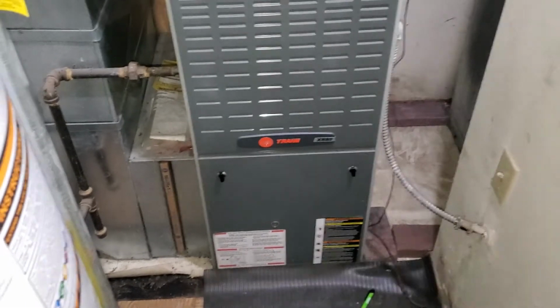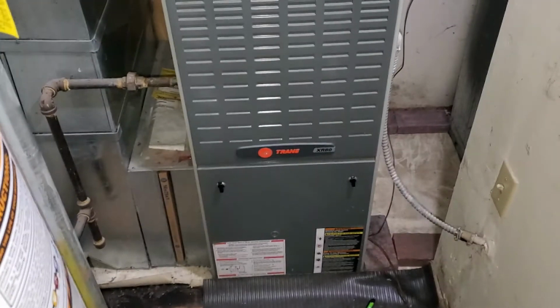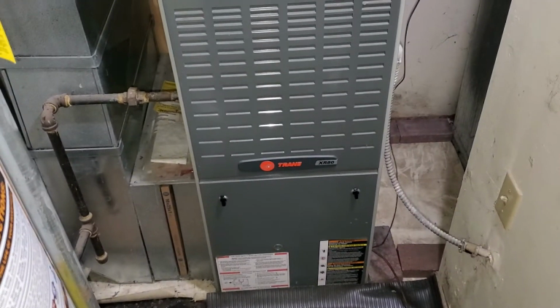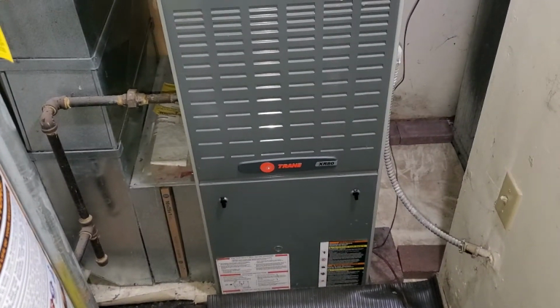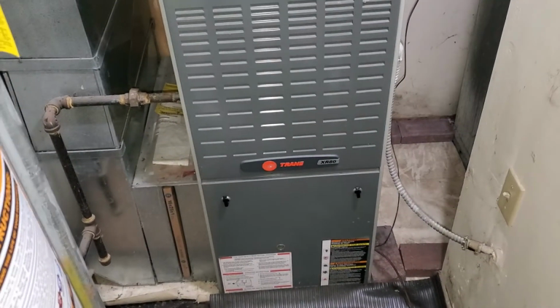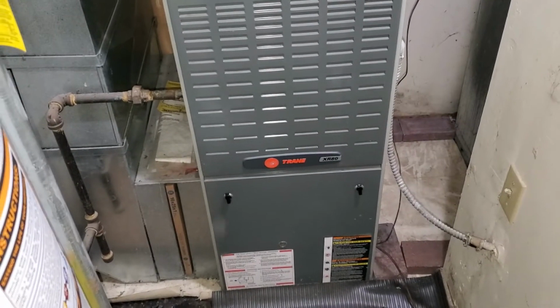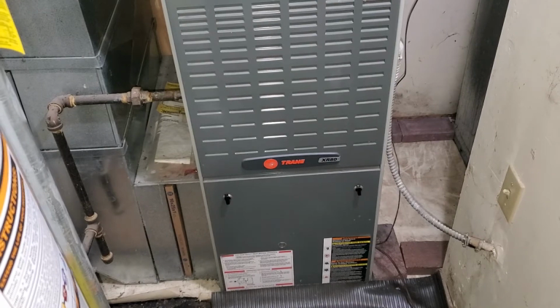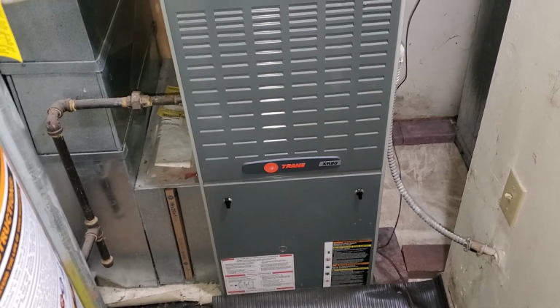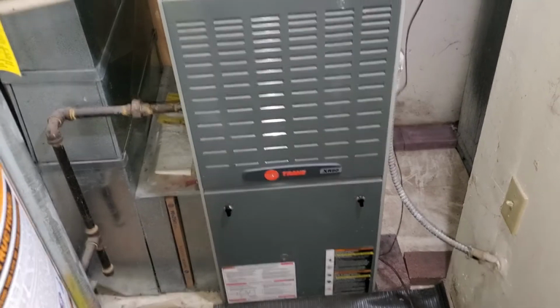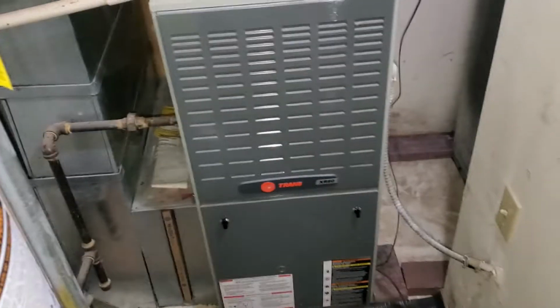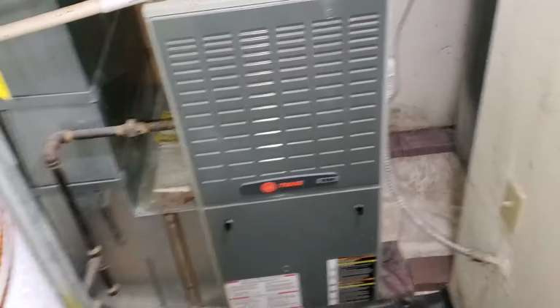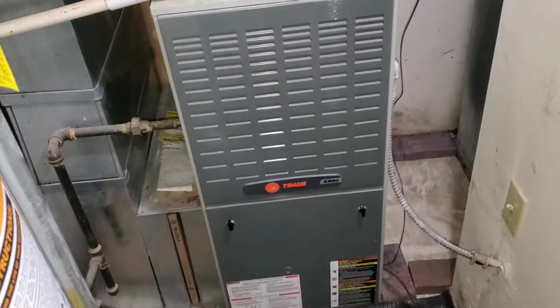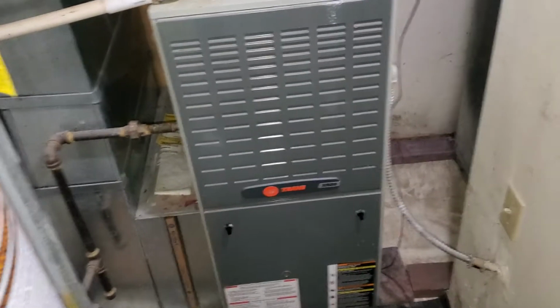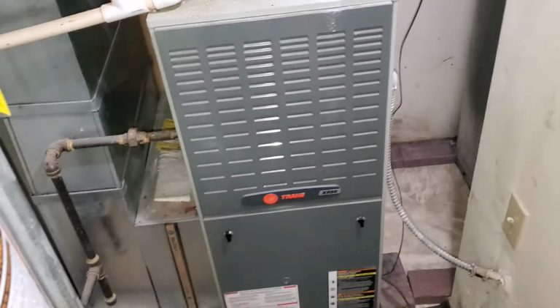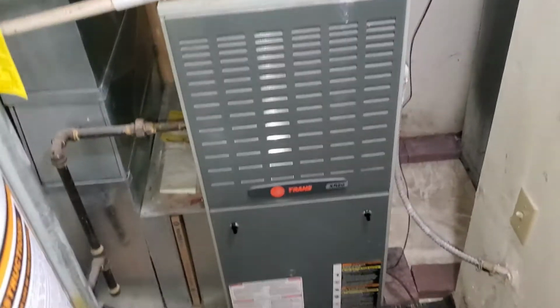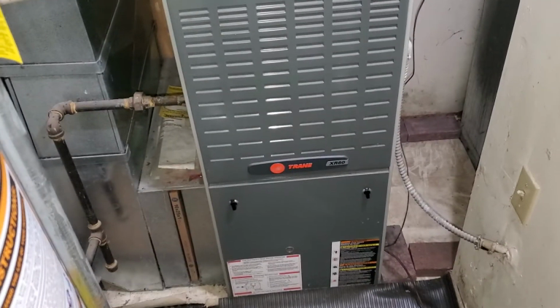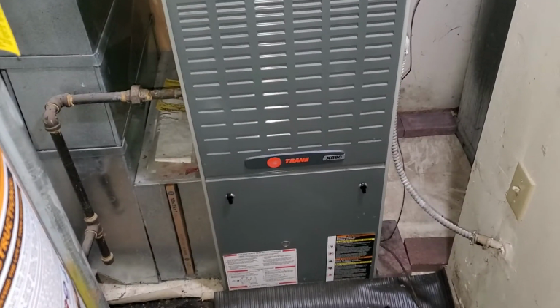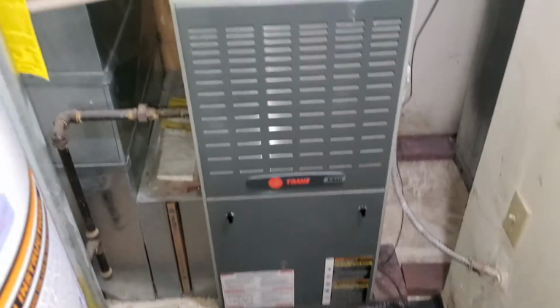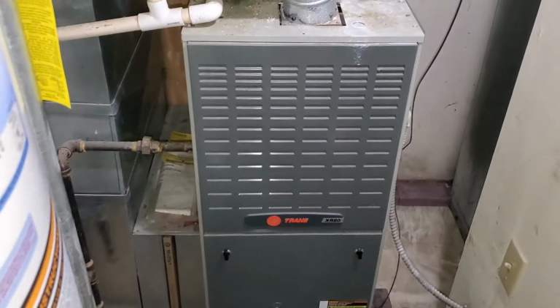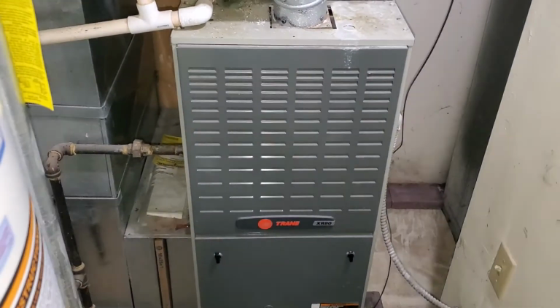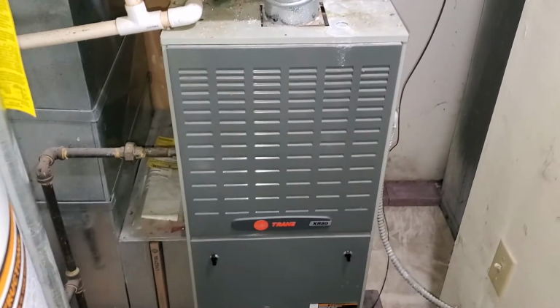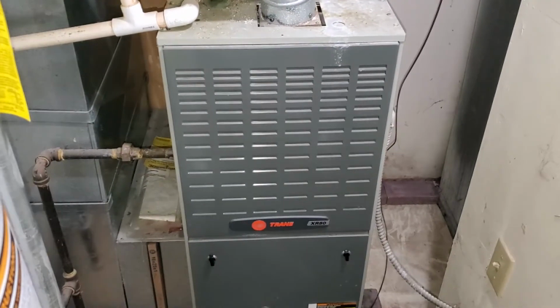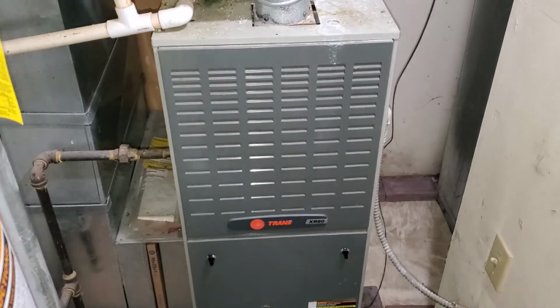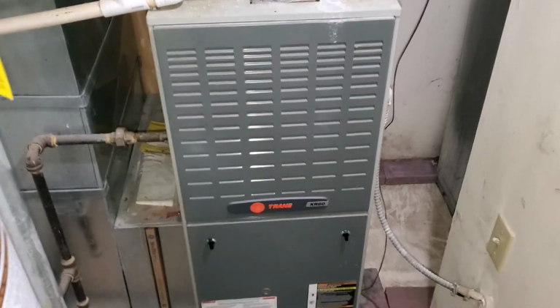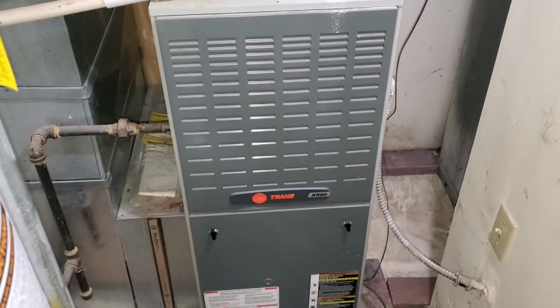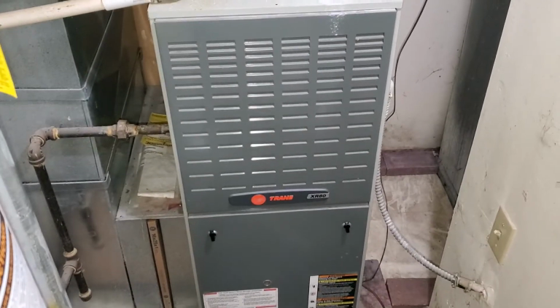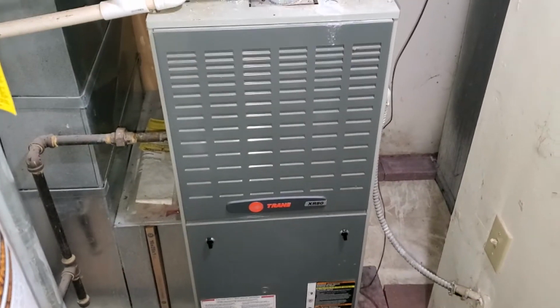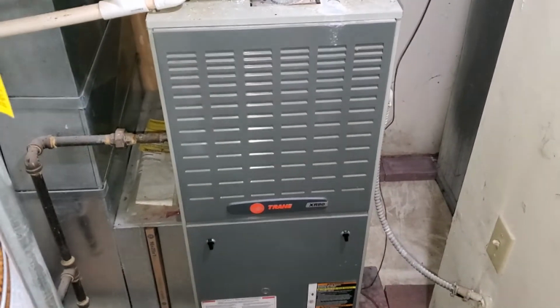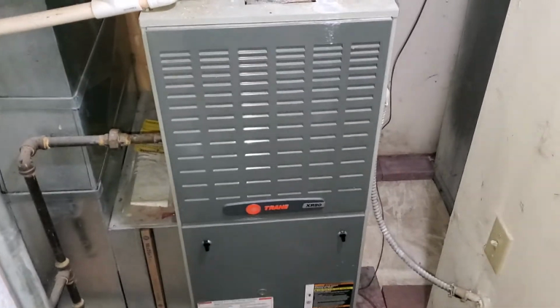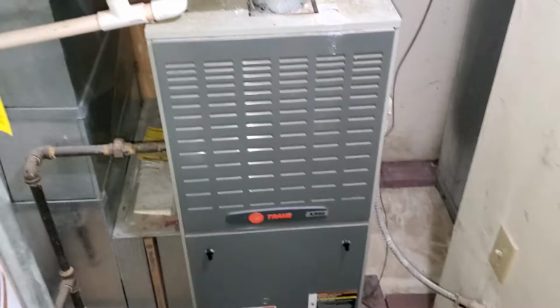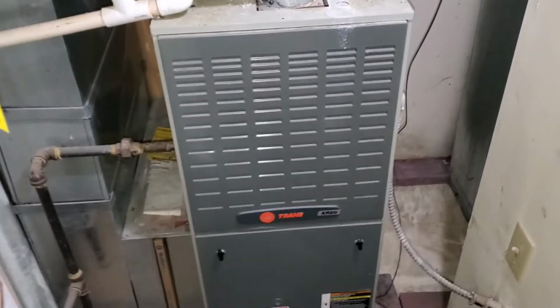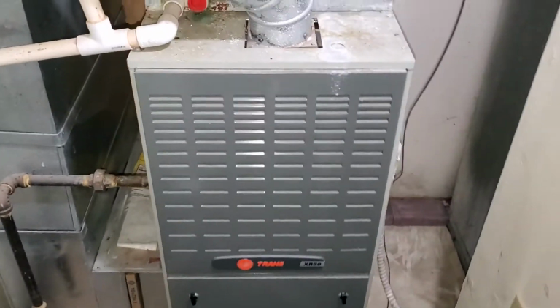The current unit is 17.5 inches. We're replacing with a 17.5 inch, 90,000 BTU, 17 inch, and 1400 CFM. We need a three-ton unit.